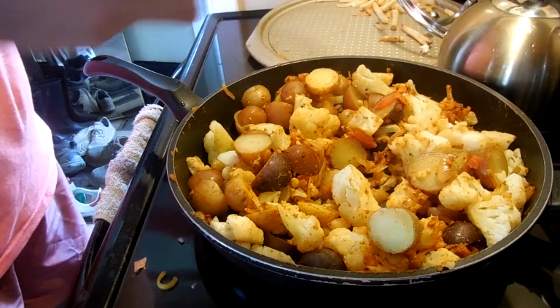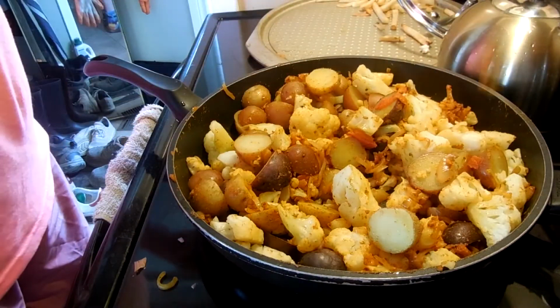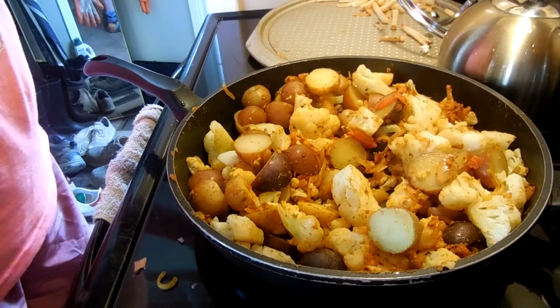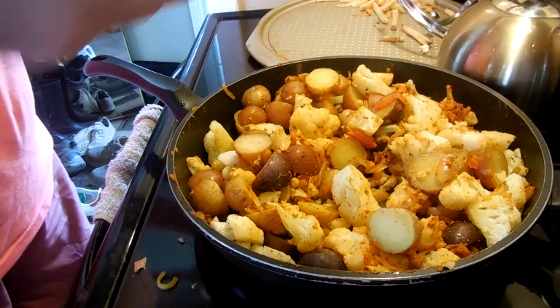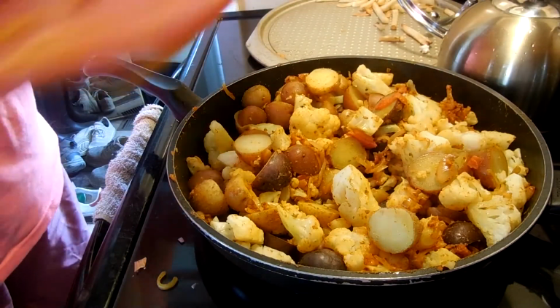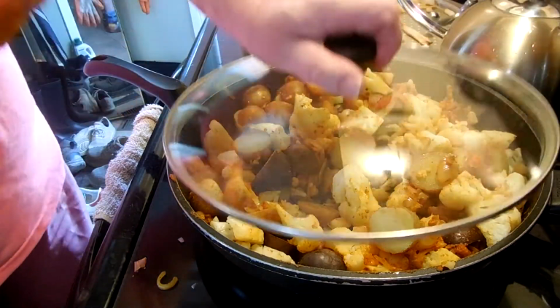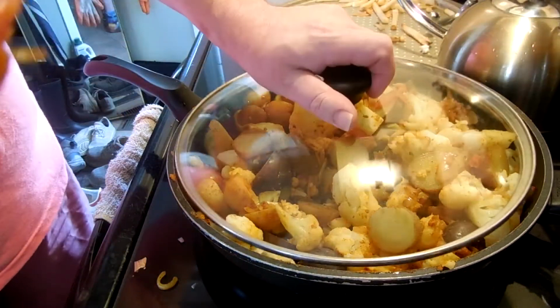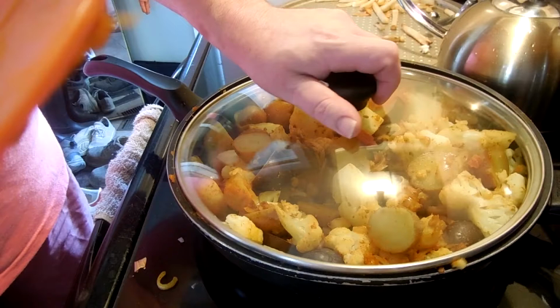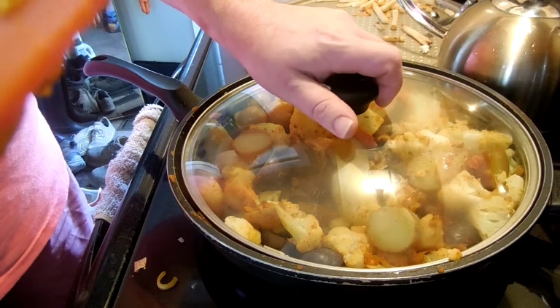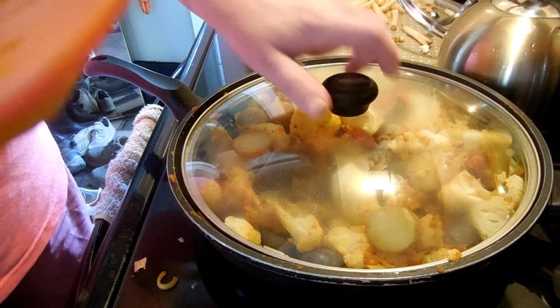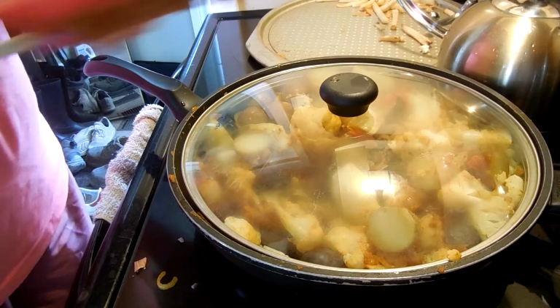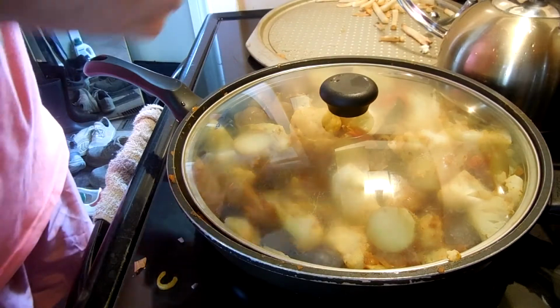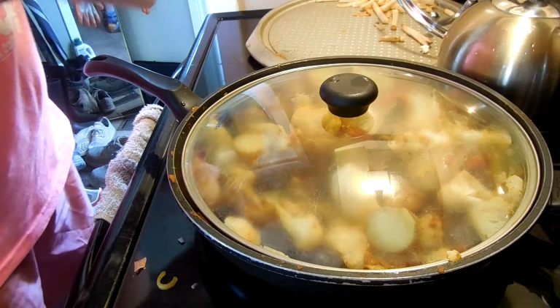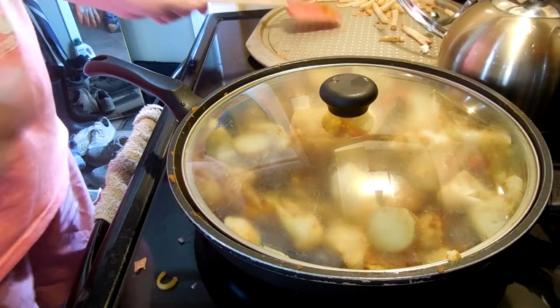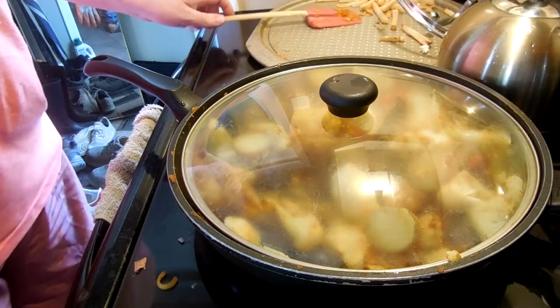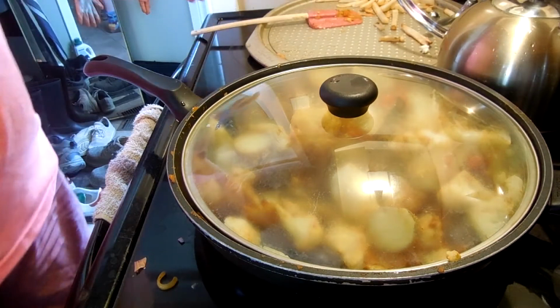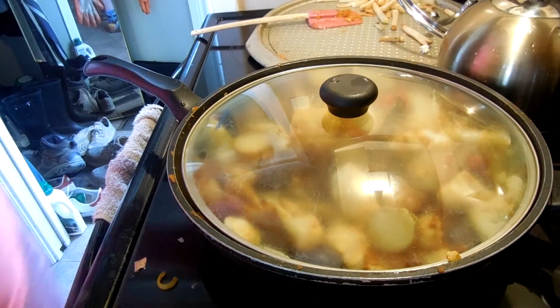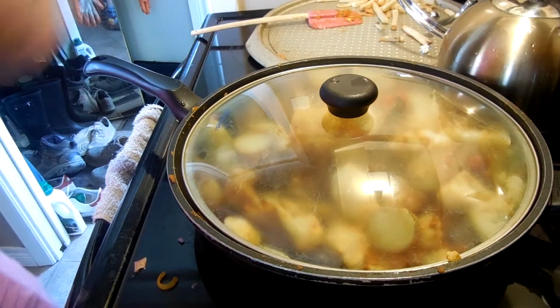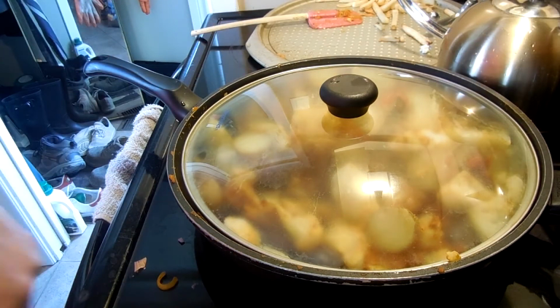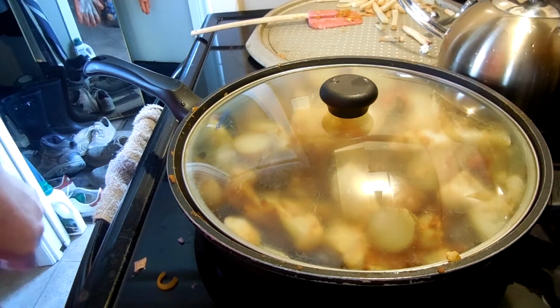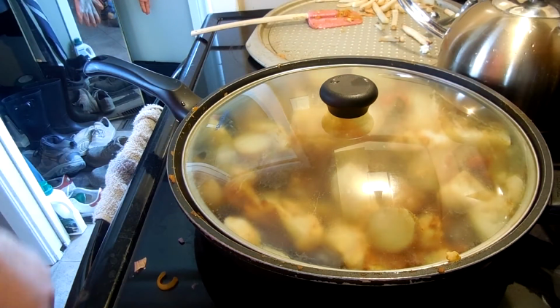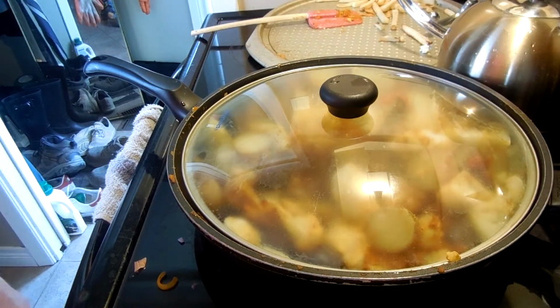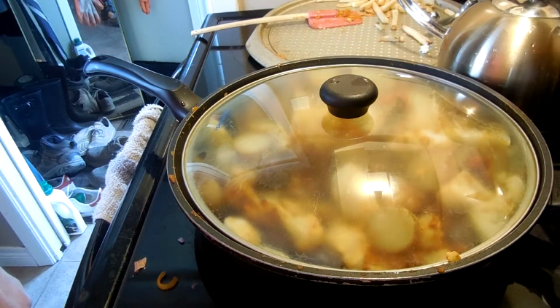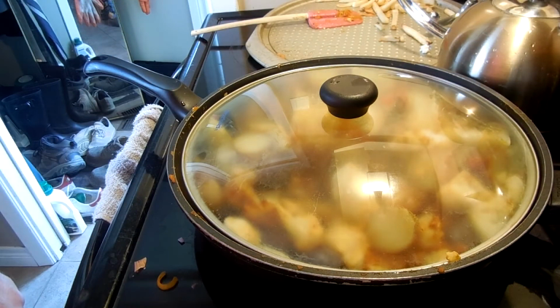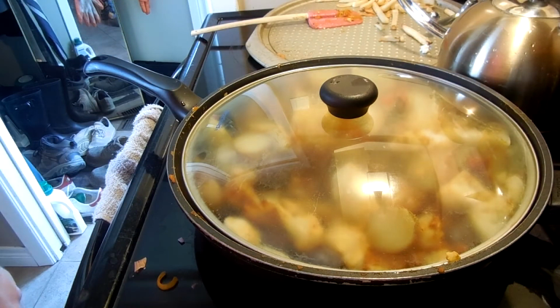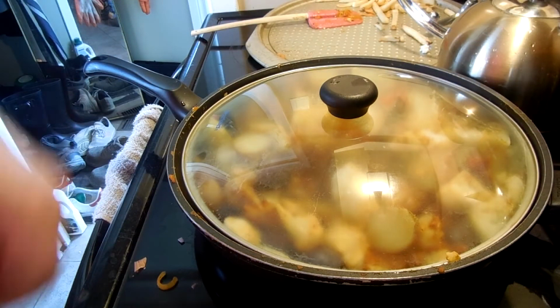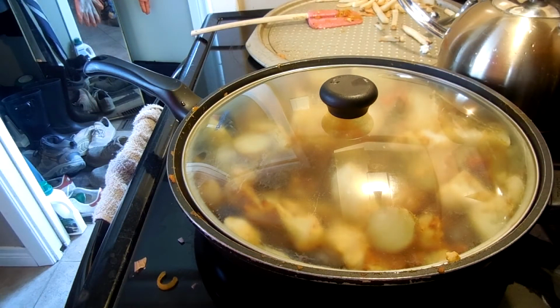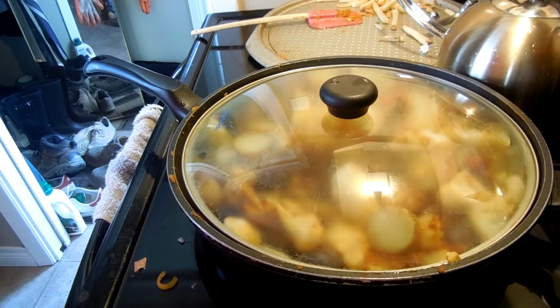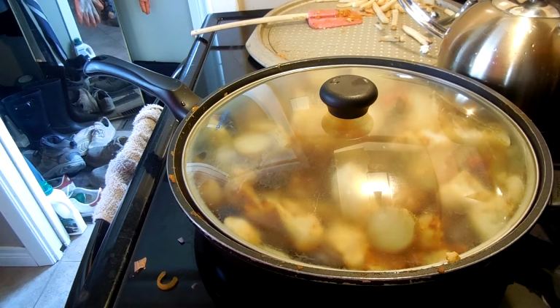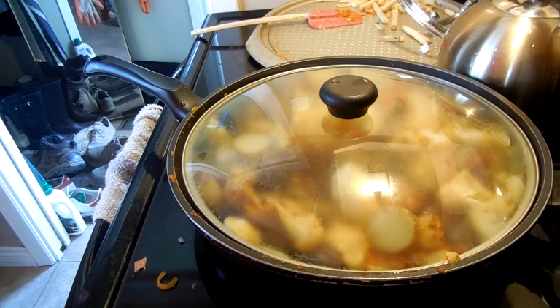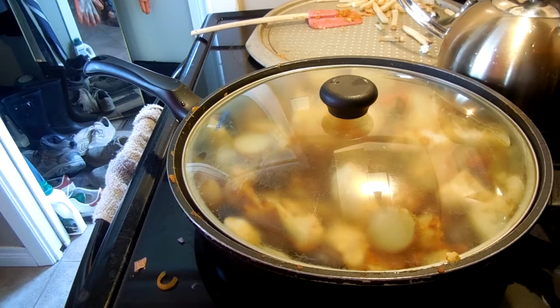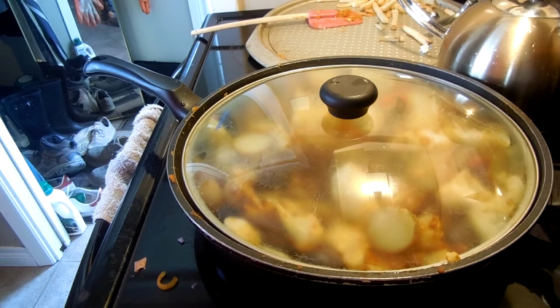And then we're just going to put a lid on. Does the lid fit? No, not even close. But it'll do.